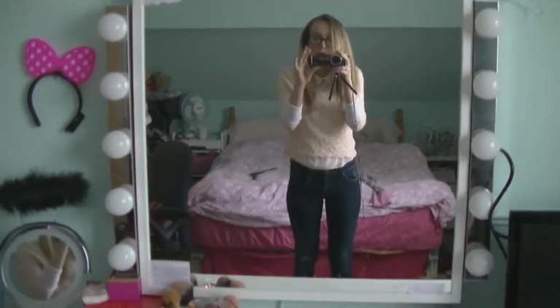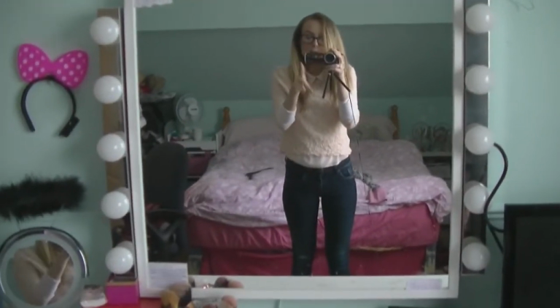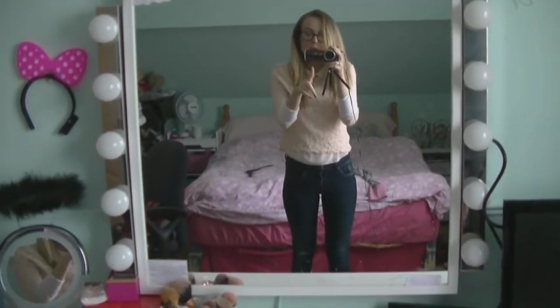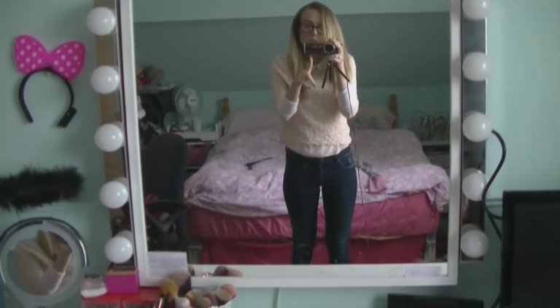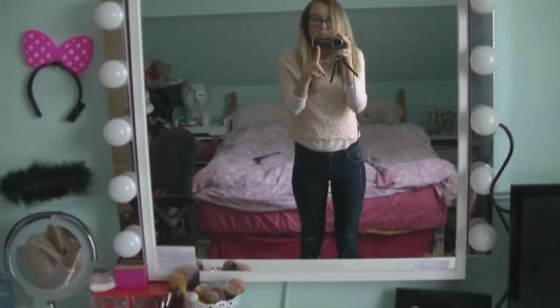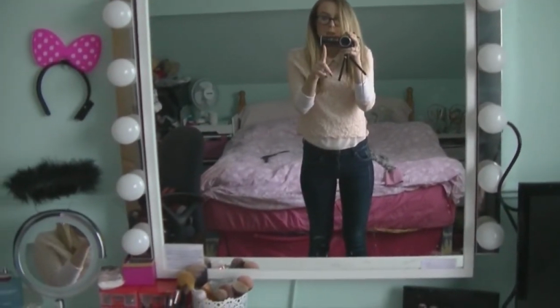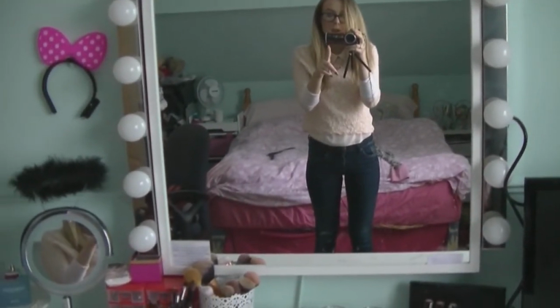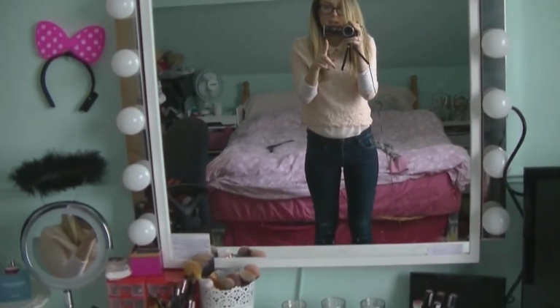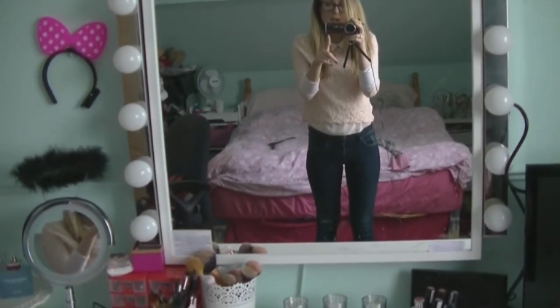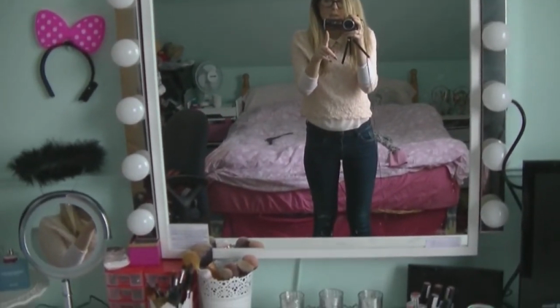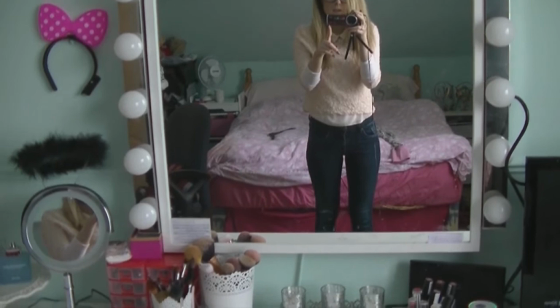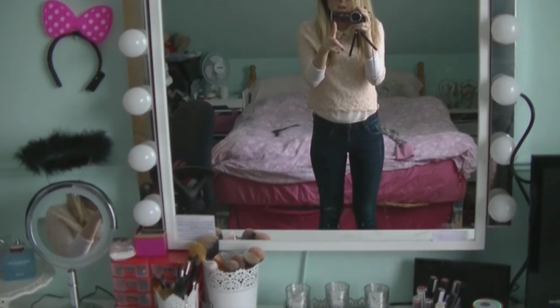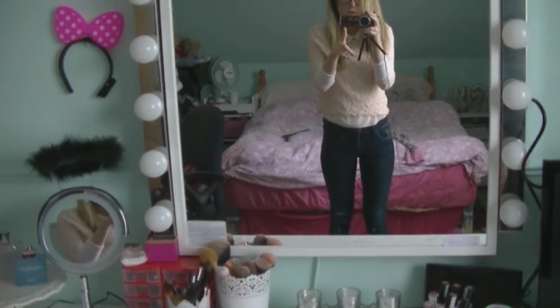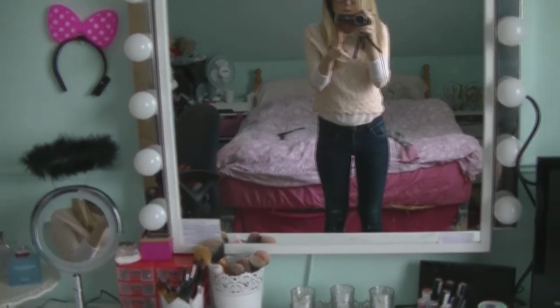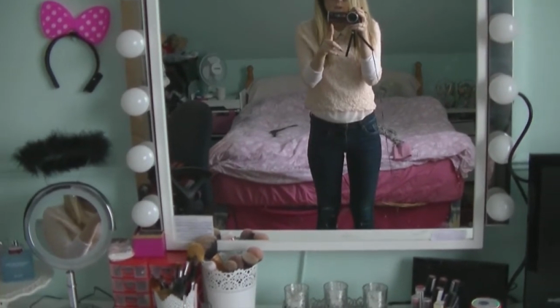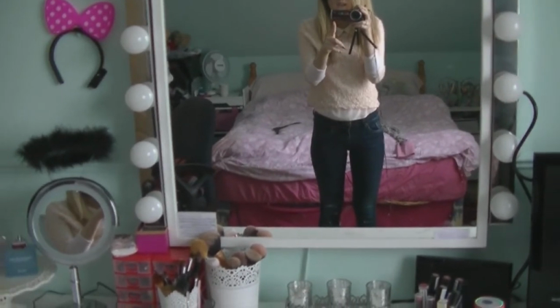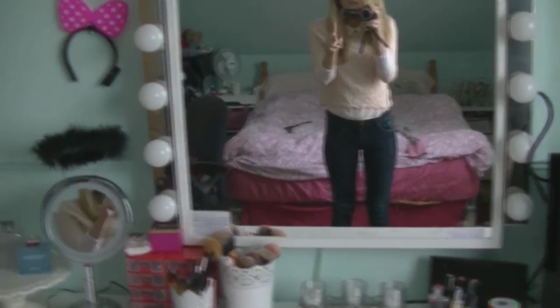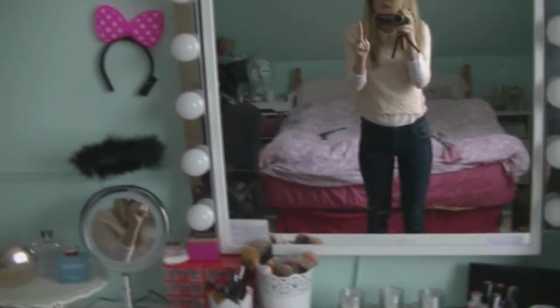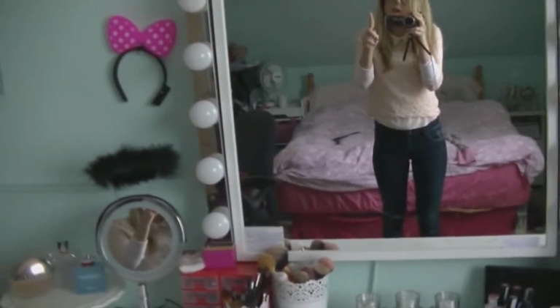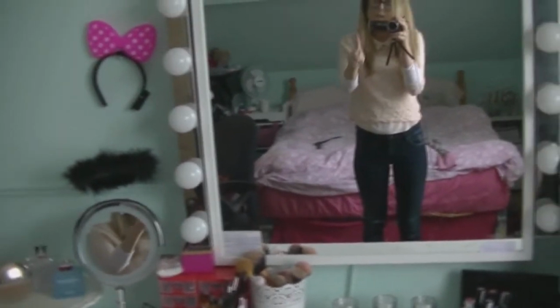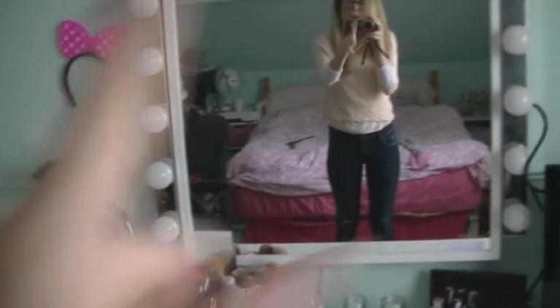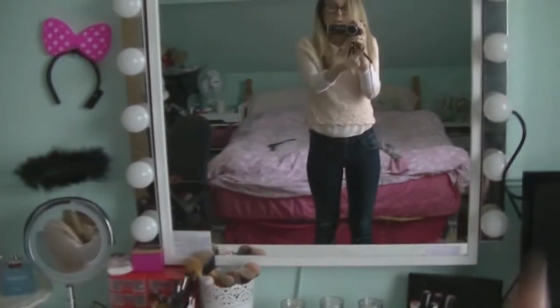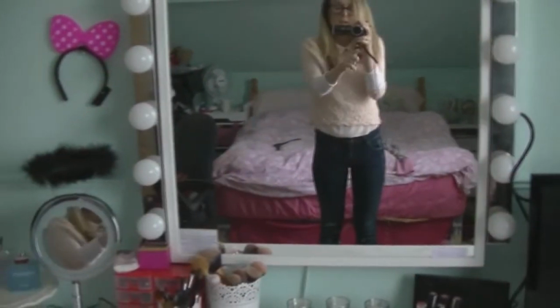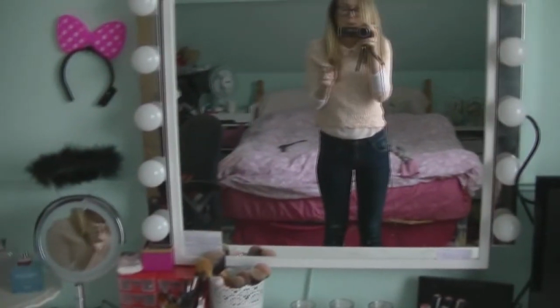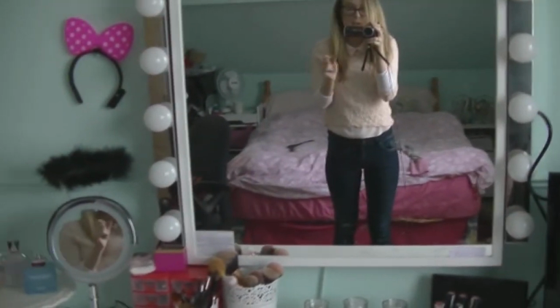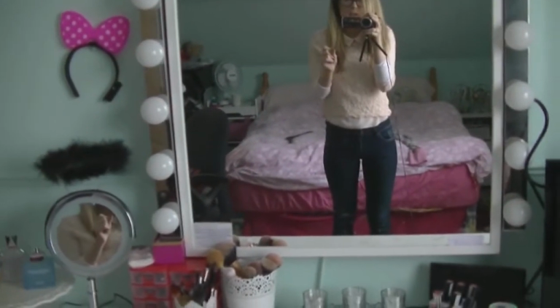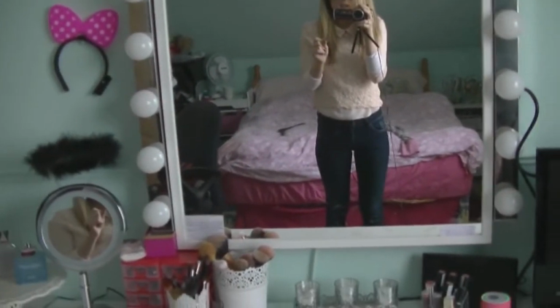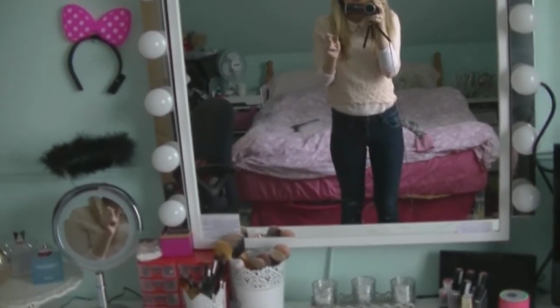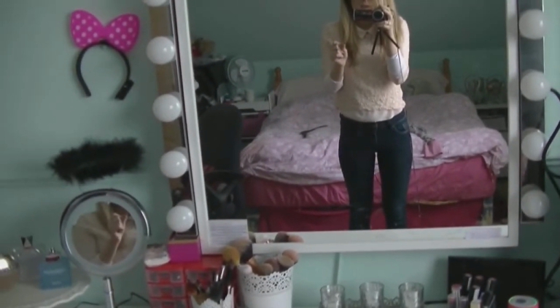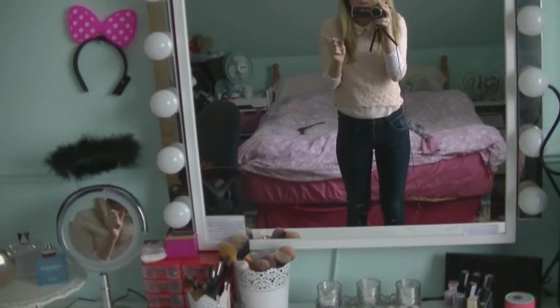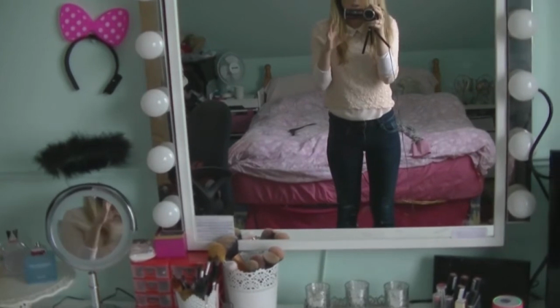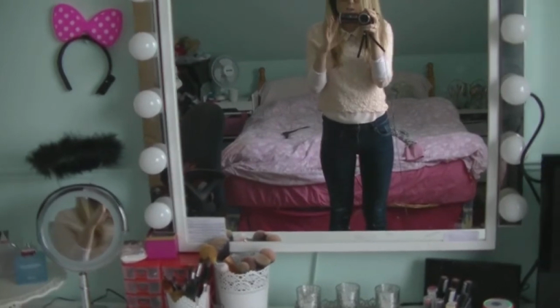So I got my mirror from IKEA and it was €50, I think. And then I got the two lights on either side and they were €50 too.